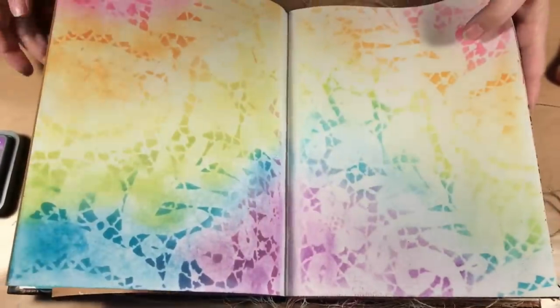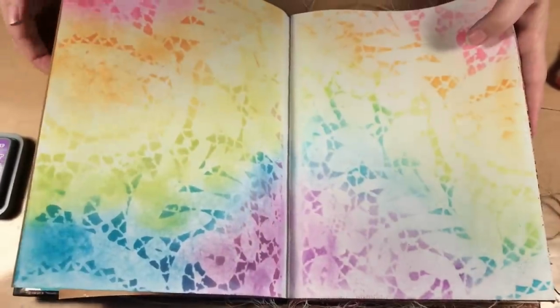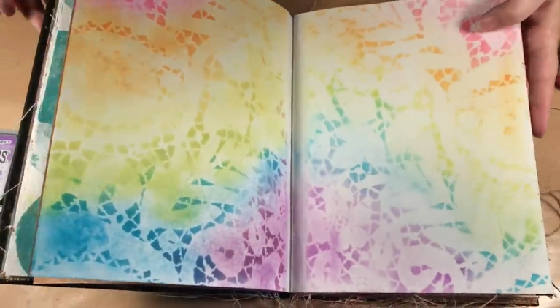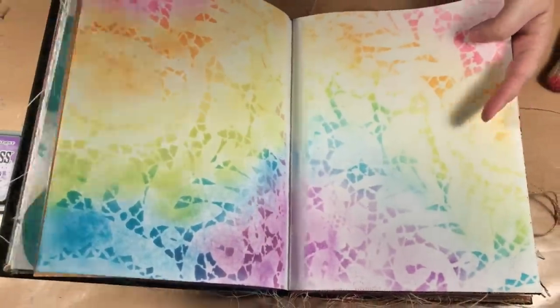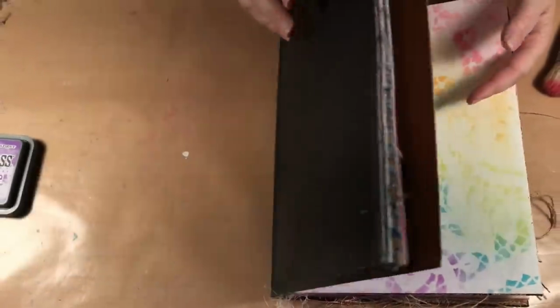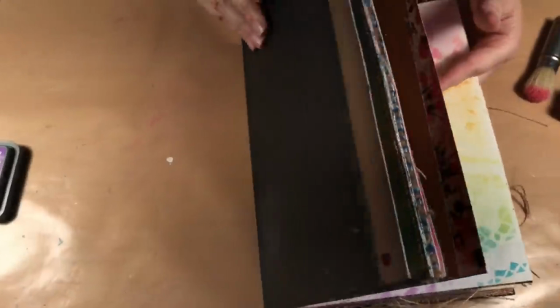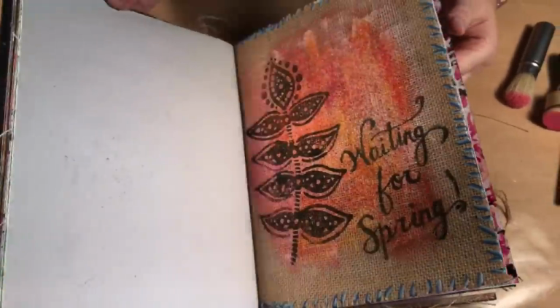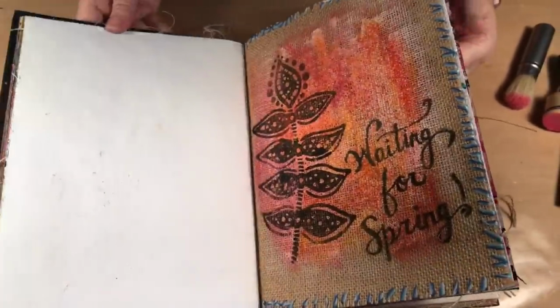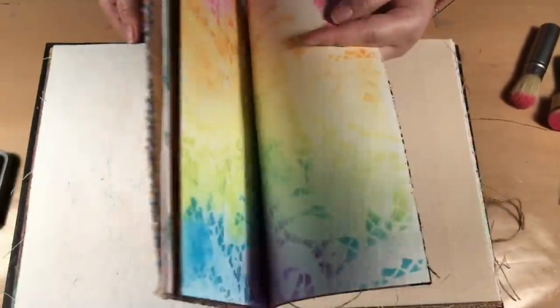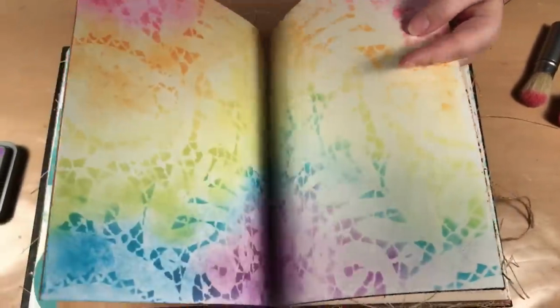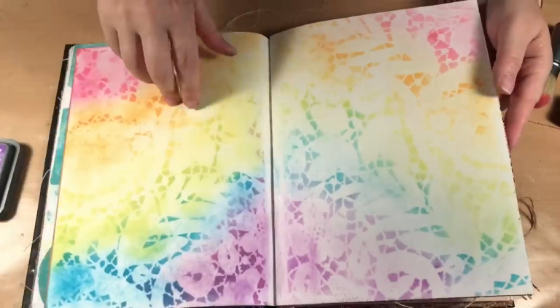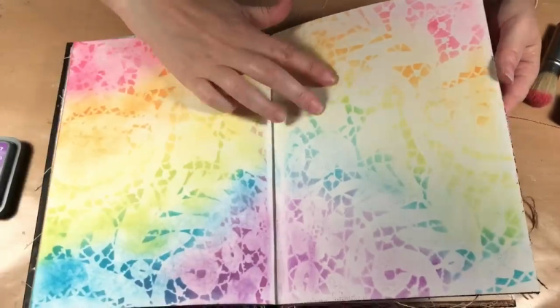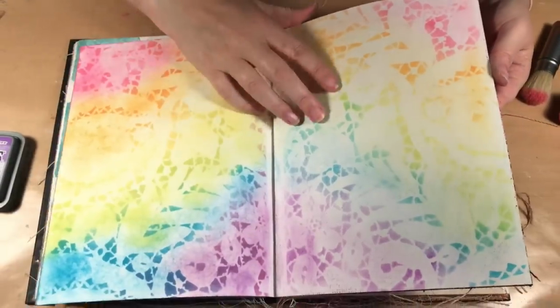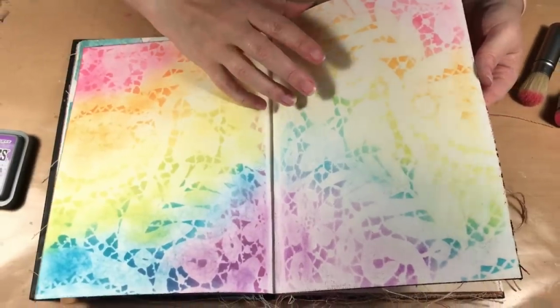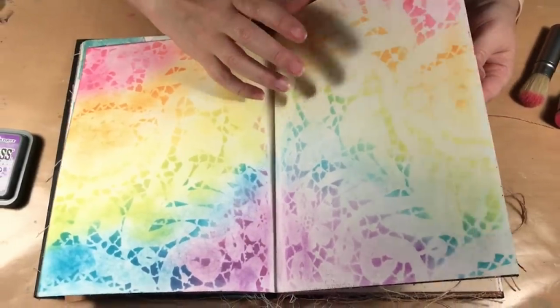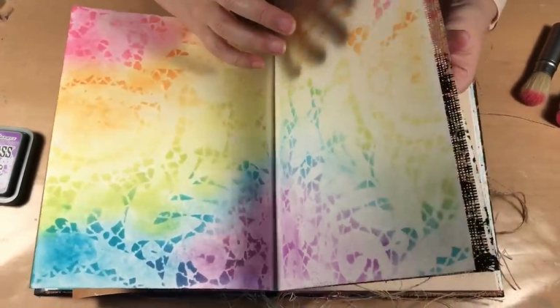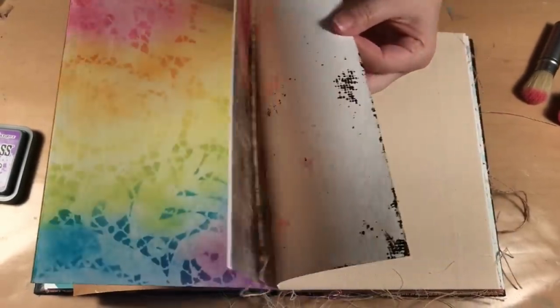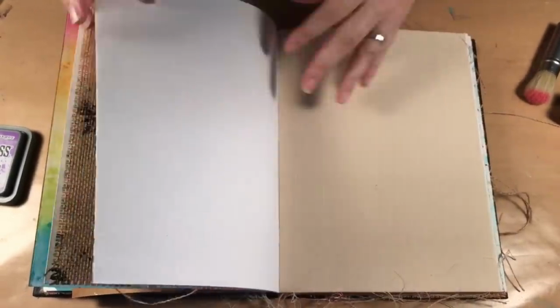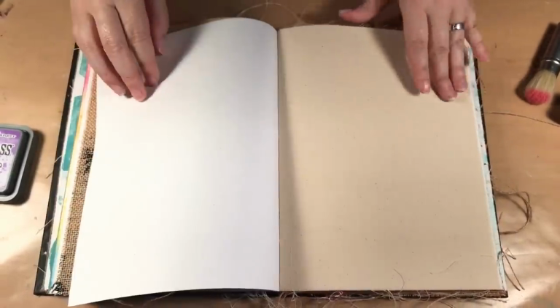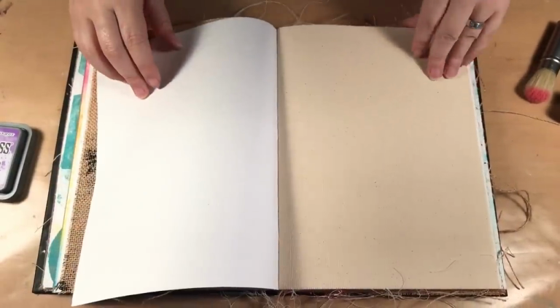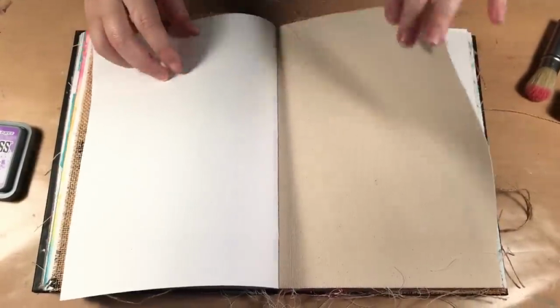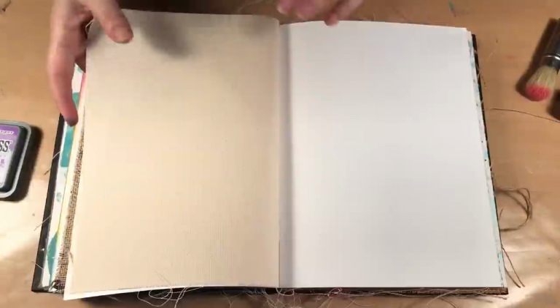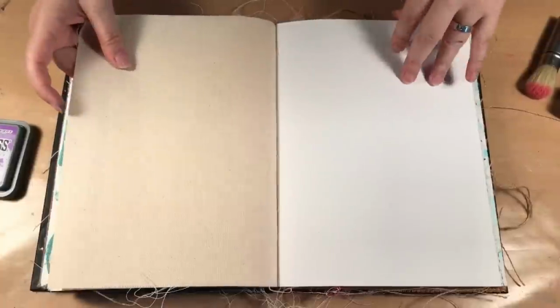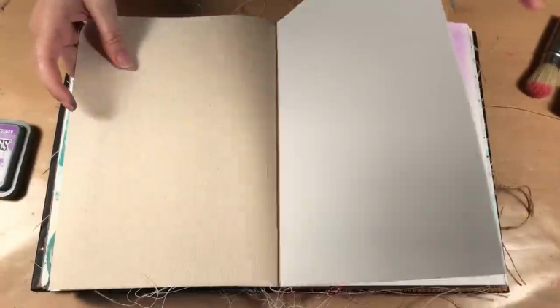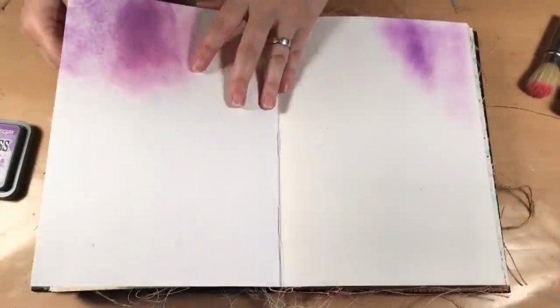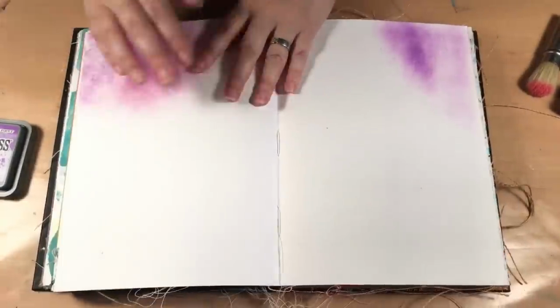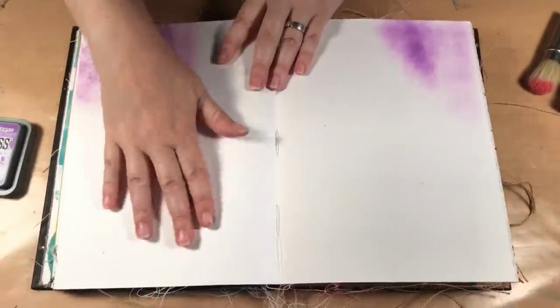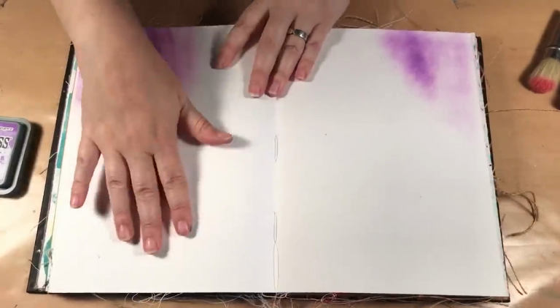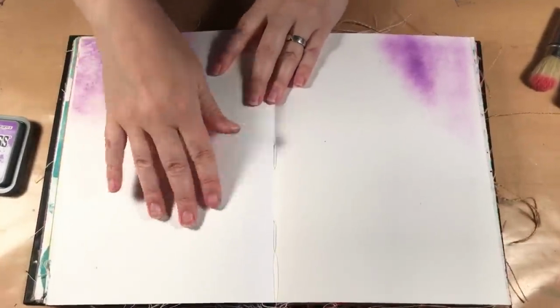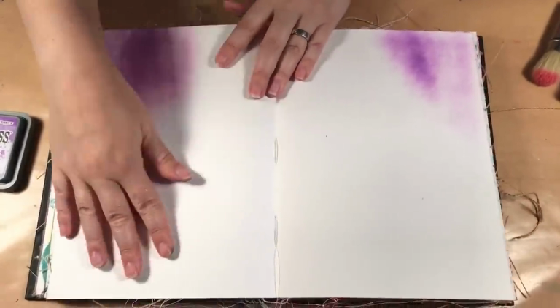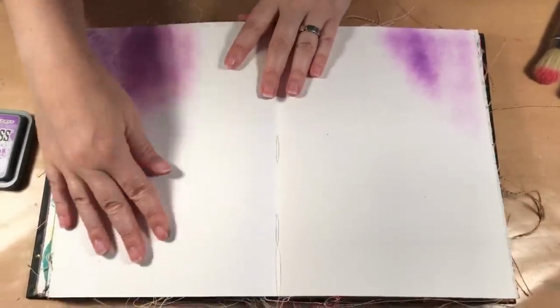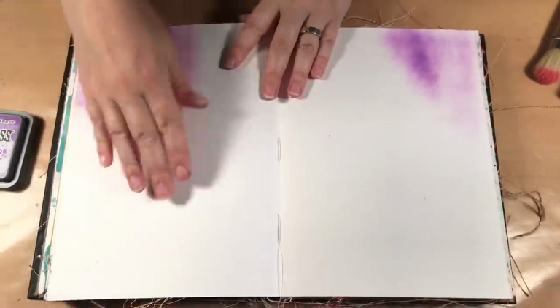I'm using the Dina Wakeley journal here, and this is on a cotton paper that we're working on. It hasn't been treated with any gesso — it's straight up paper.